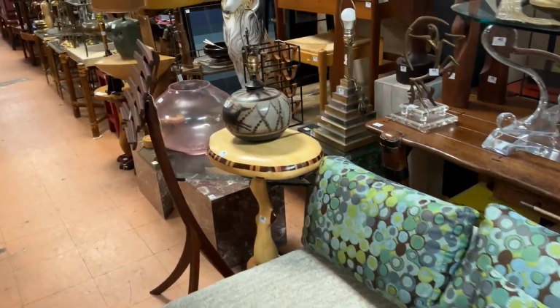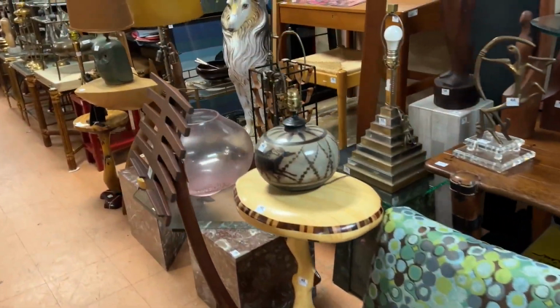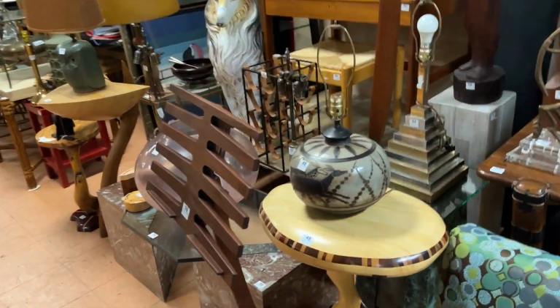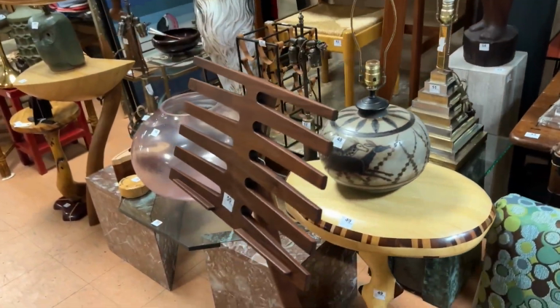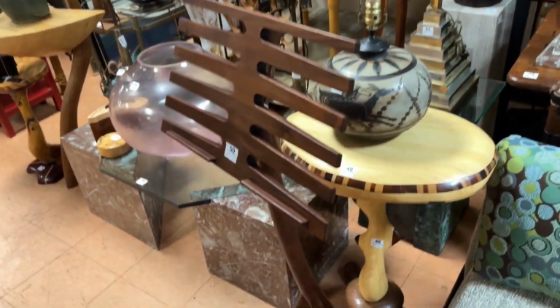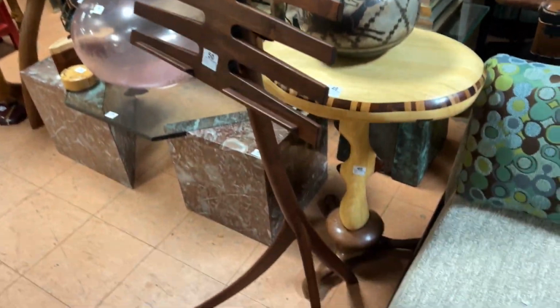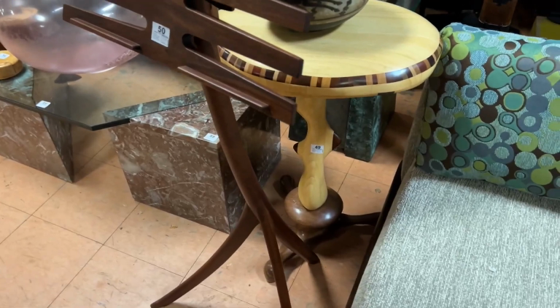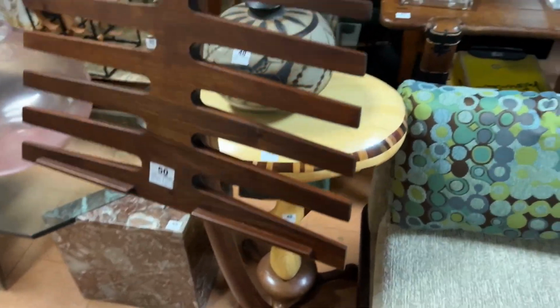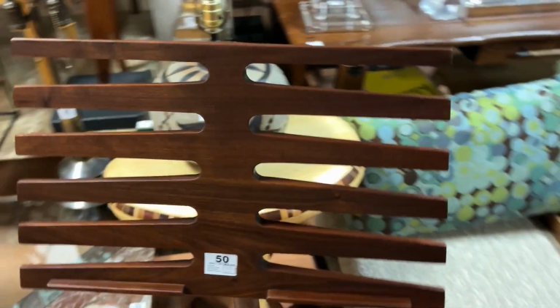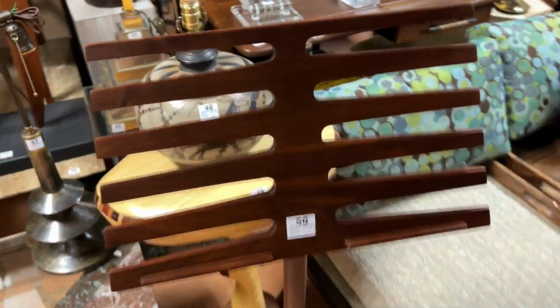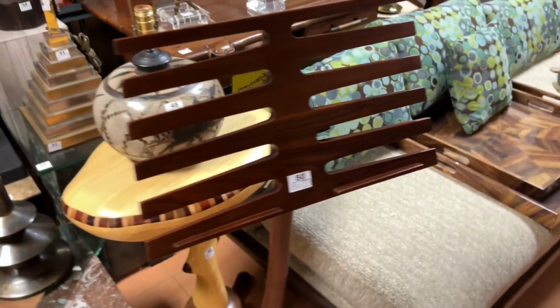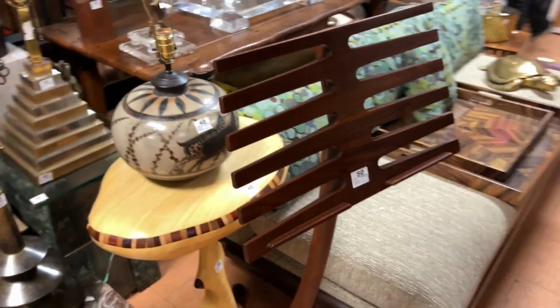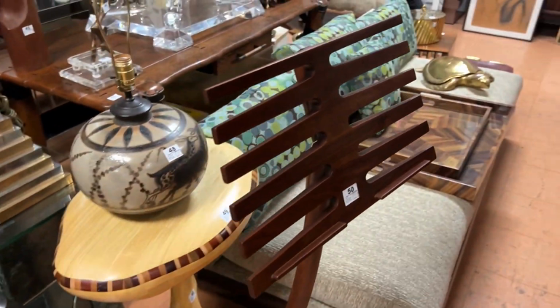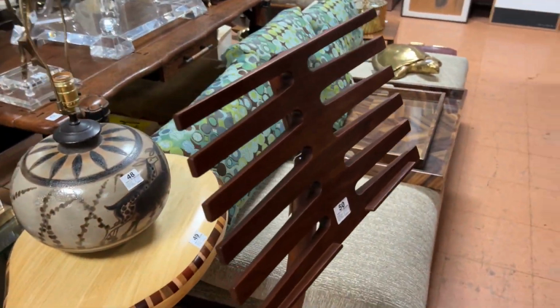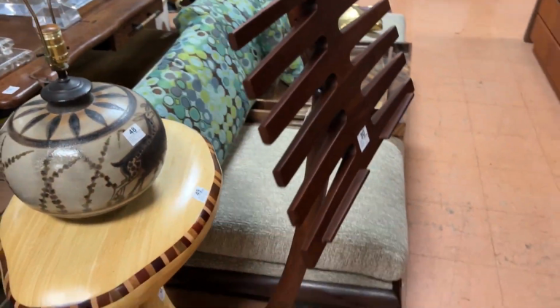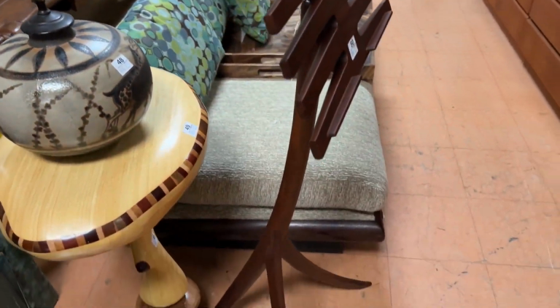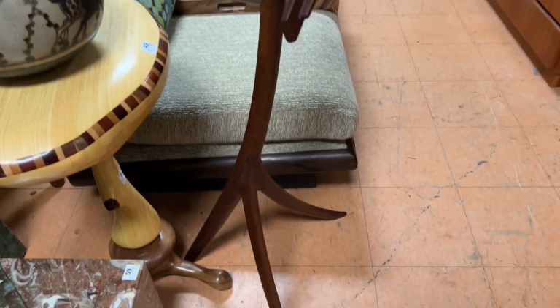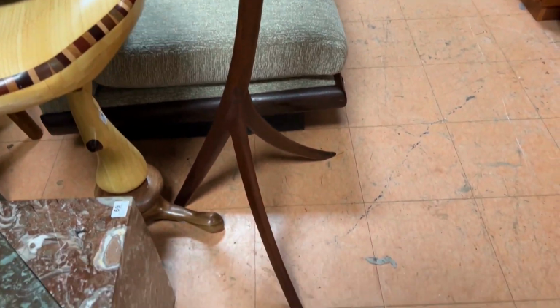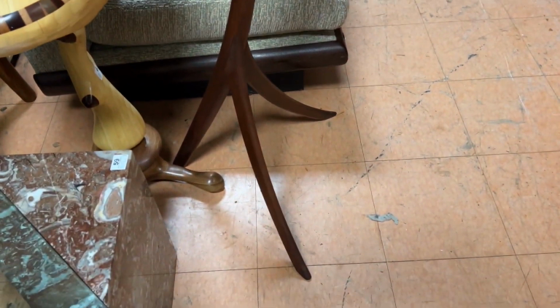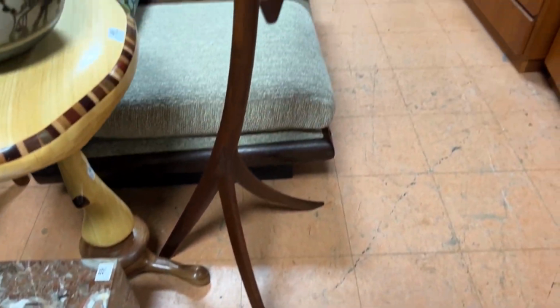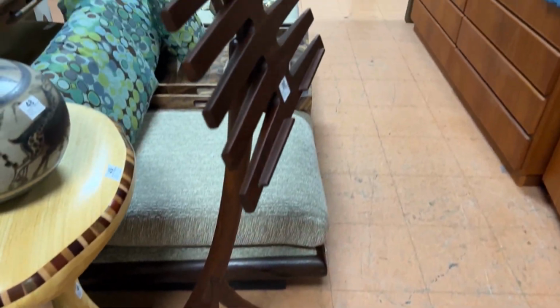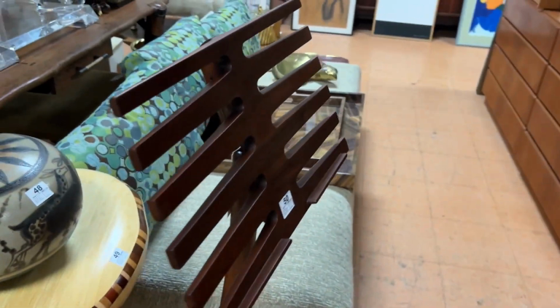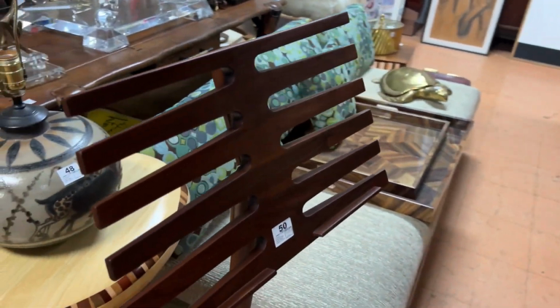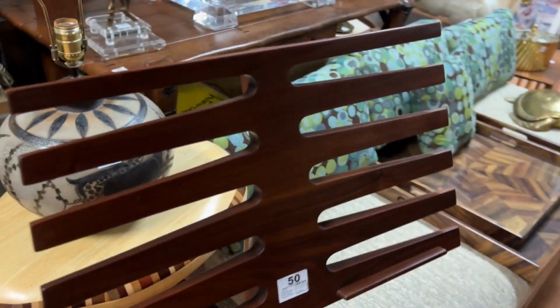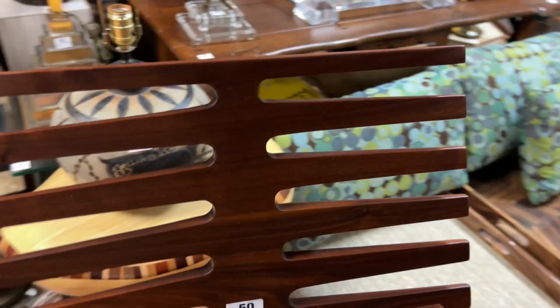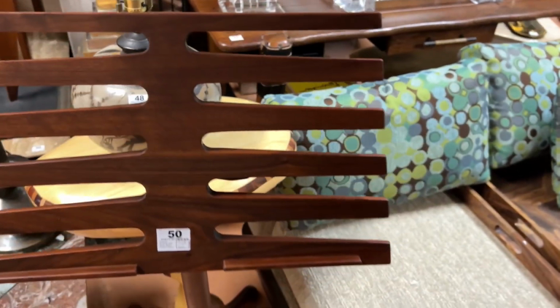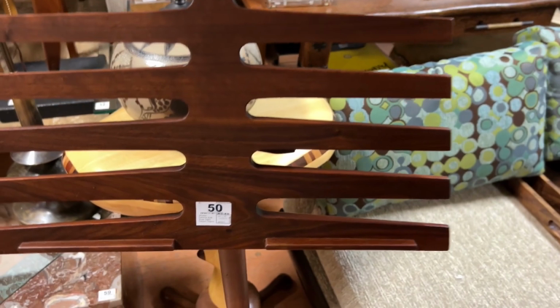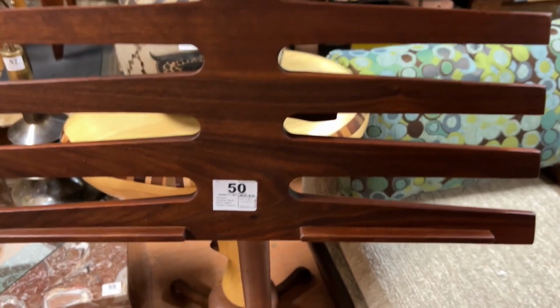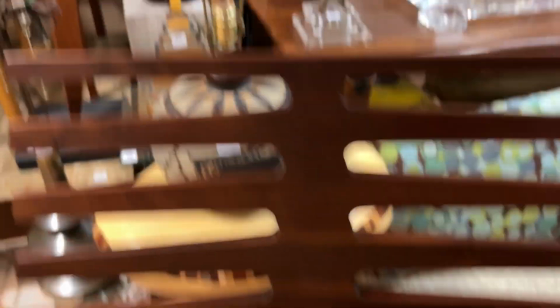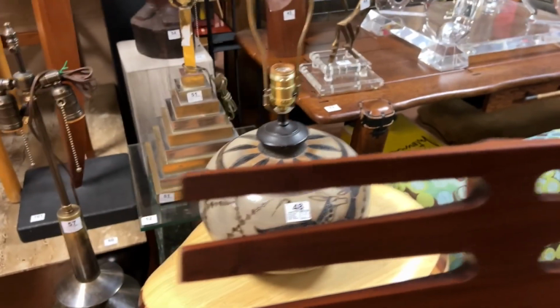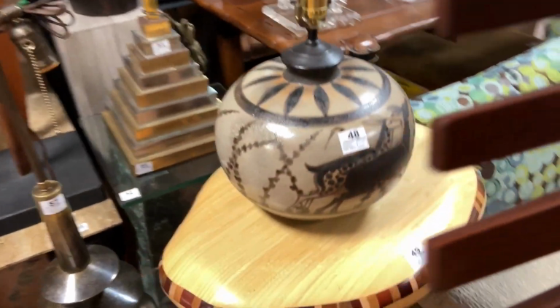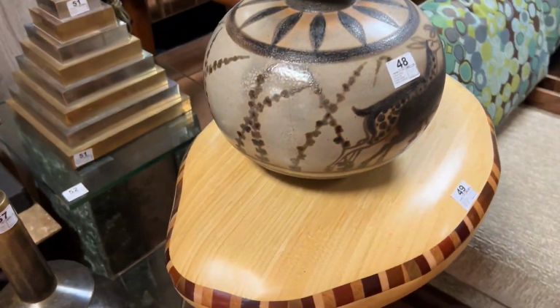We accept phone bids and absentee bids. Phone bids are for items that need to start at least $300. There's a whole section here of craftsman furniture. Look at this little music stand right here — very much like a Wendell Castle style, or Warton Asher, I should say.